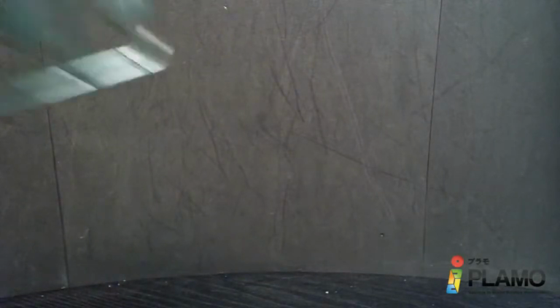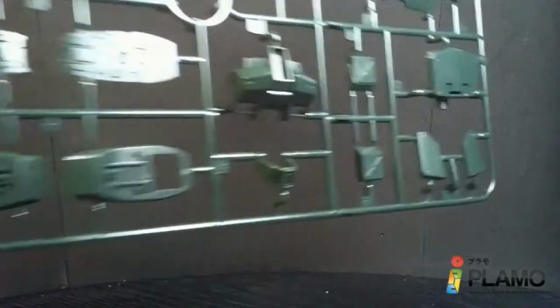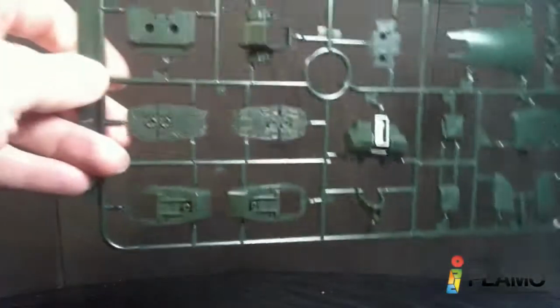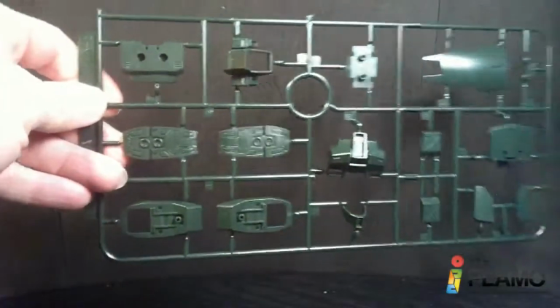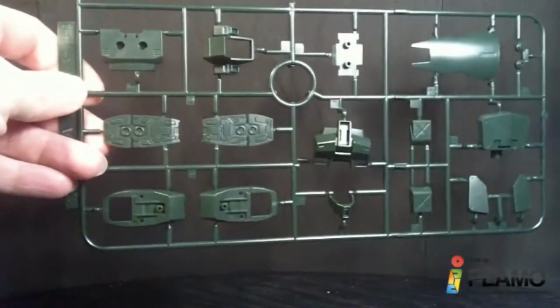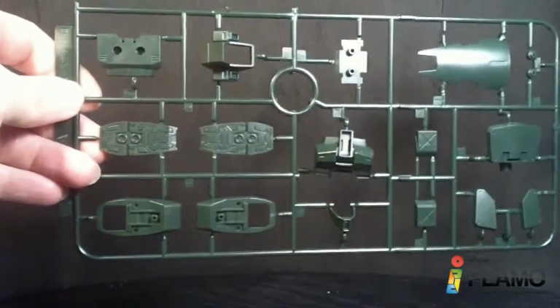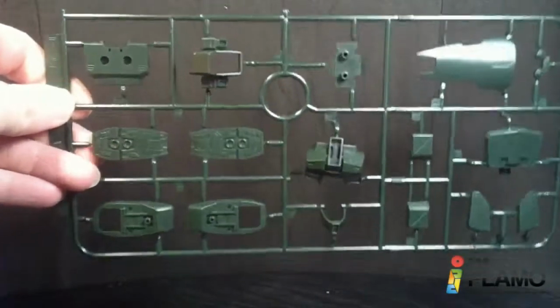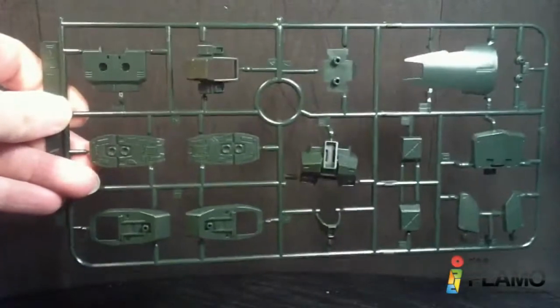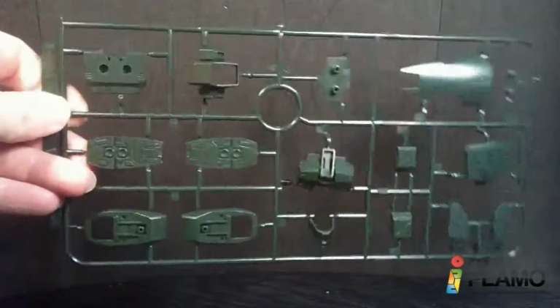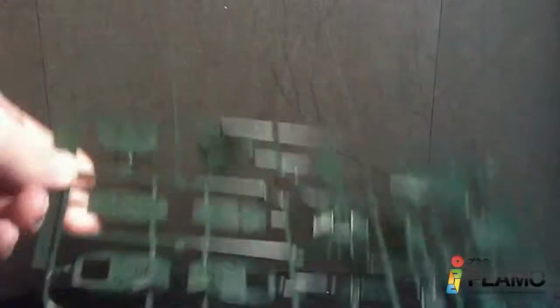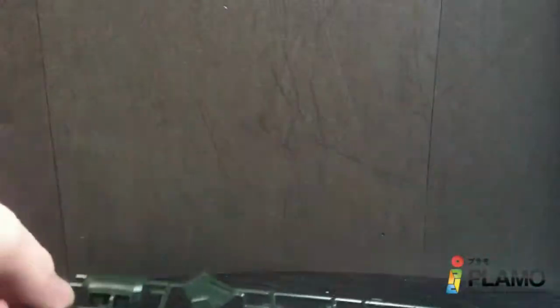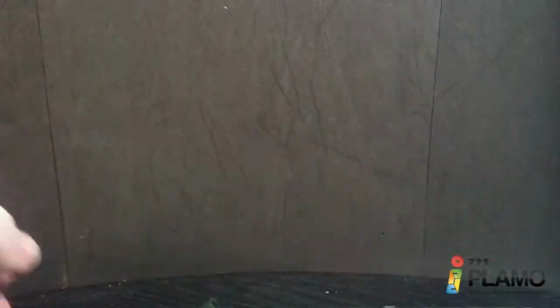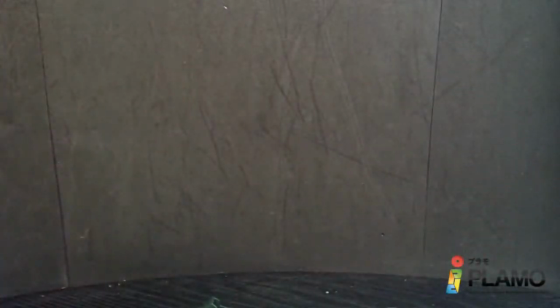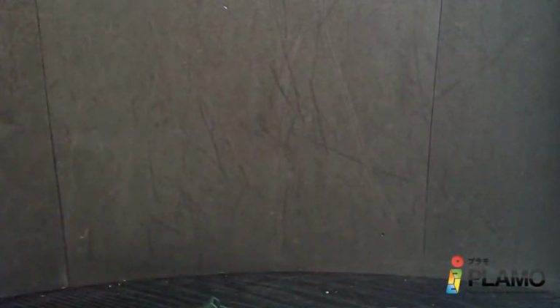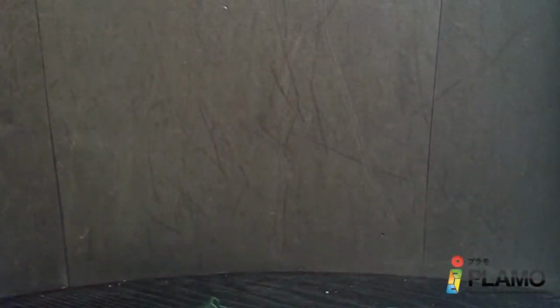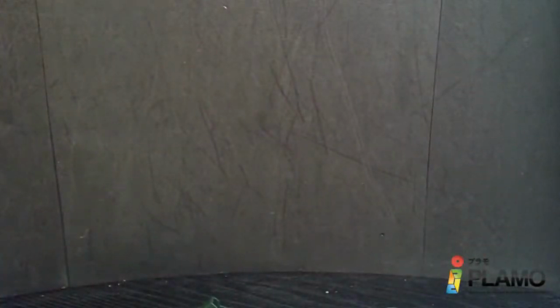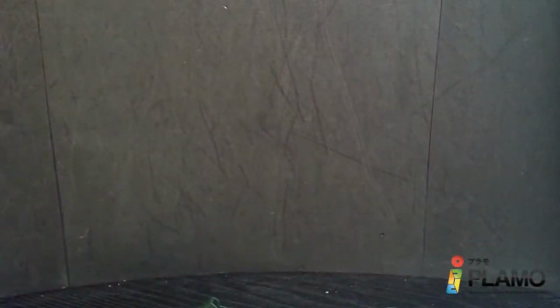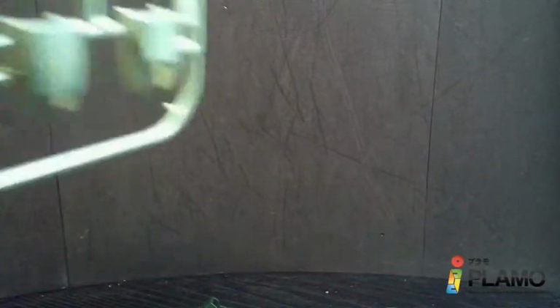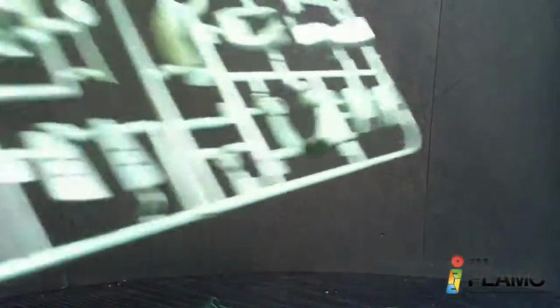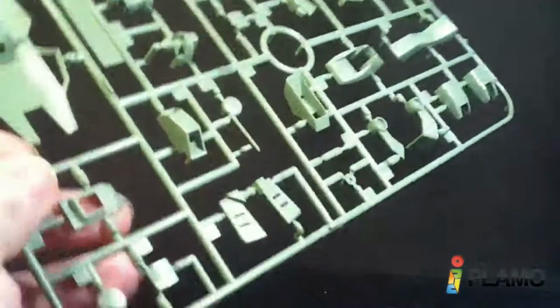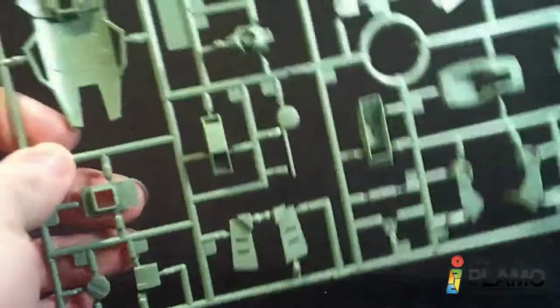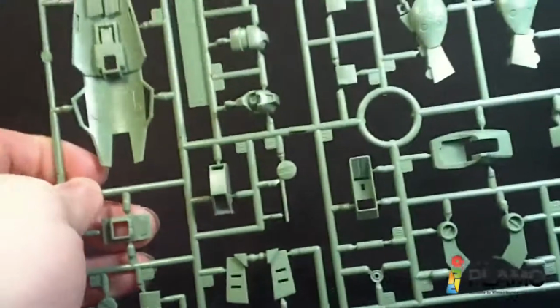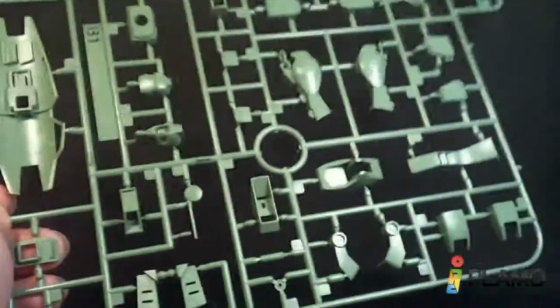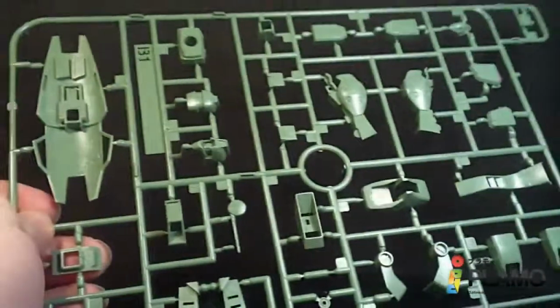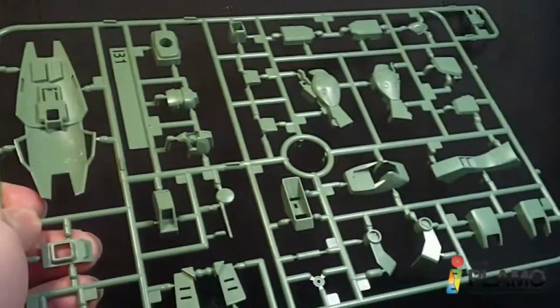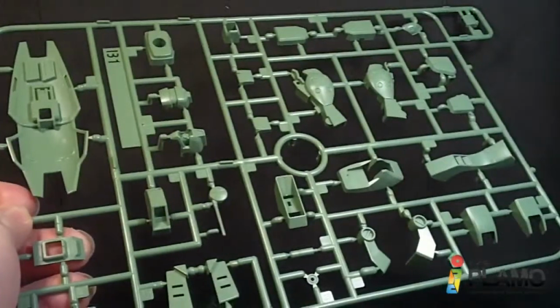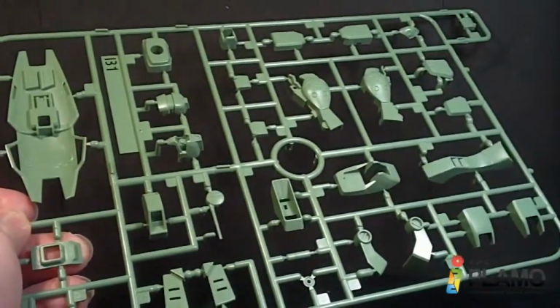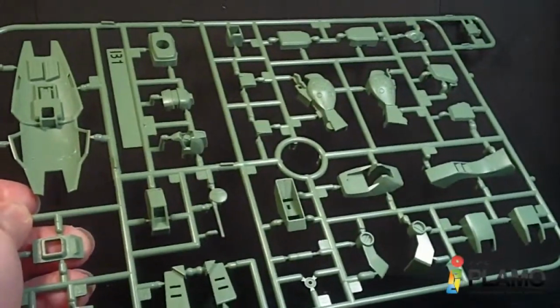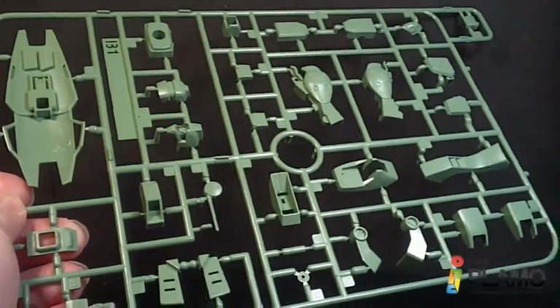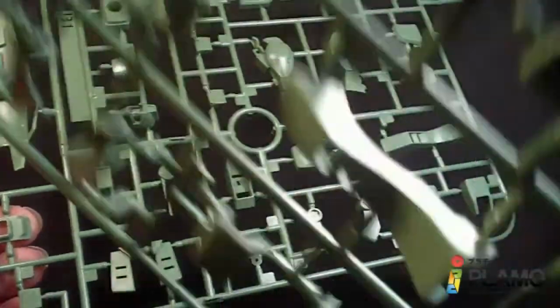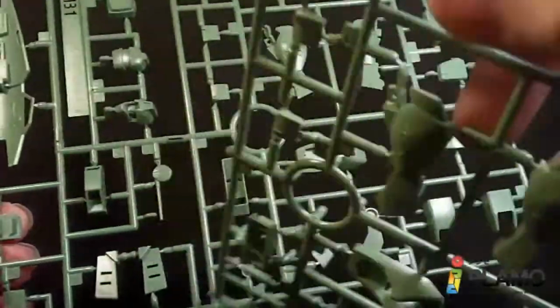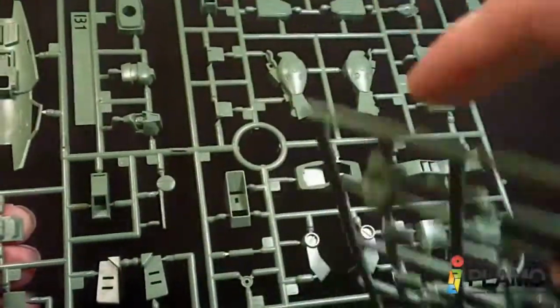Now we got the A plate, nice forest green. And then a lighter green for the B1 and B2 plates.